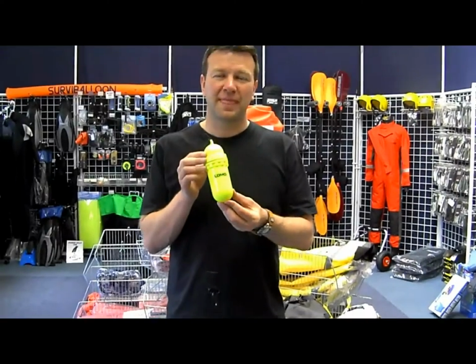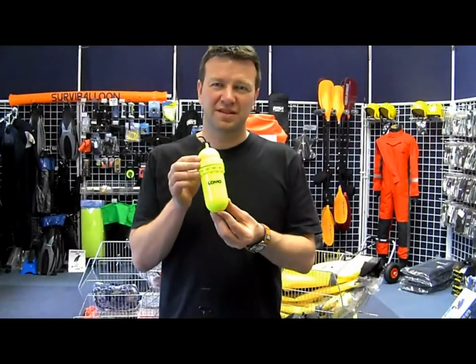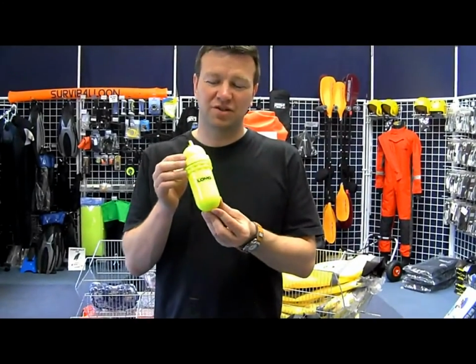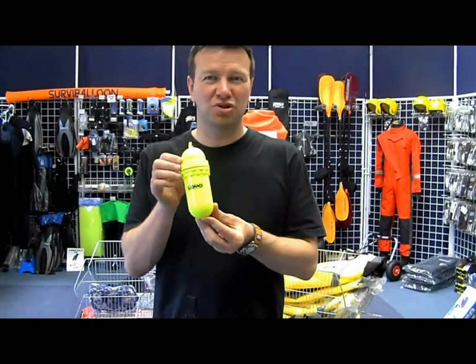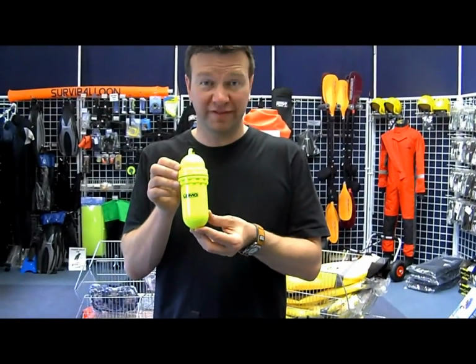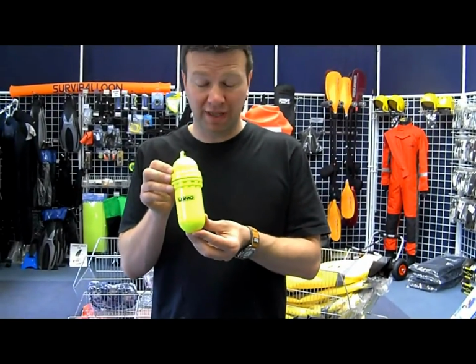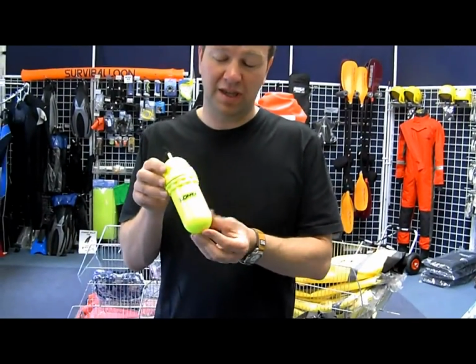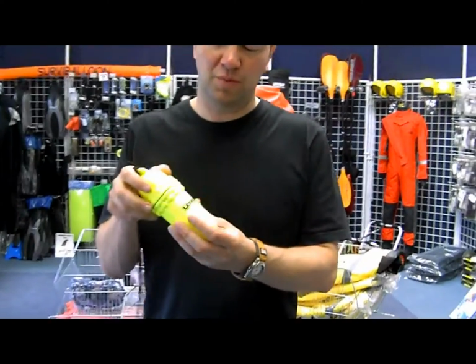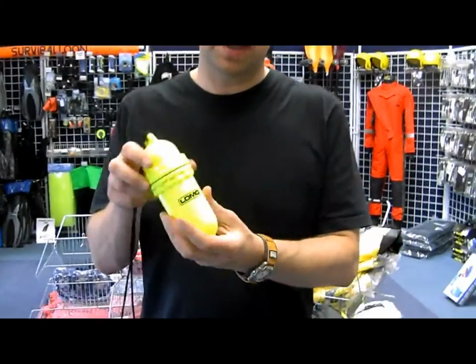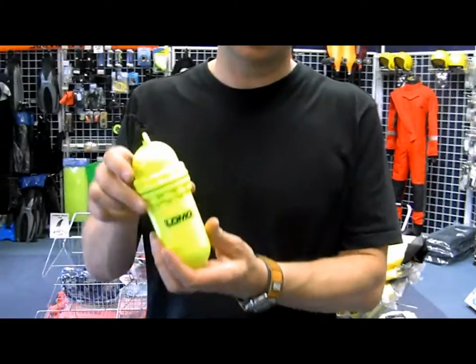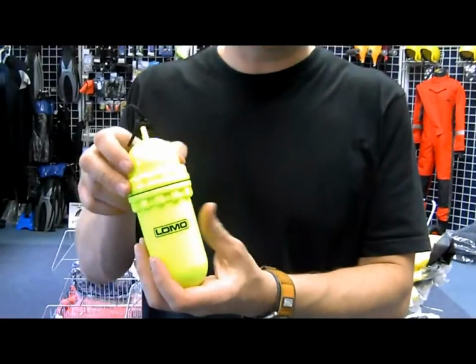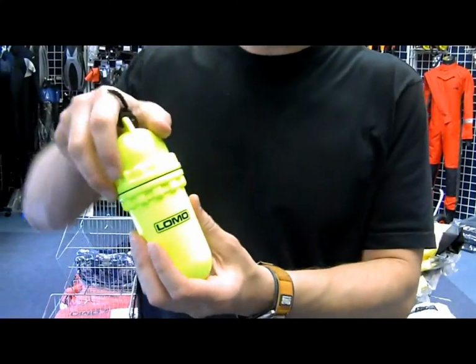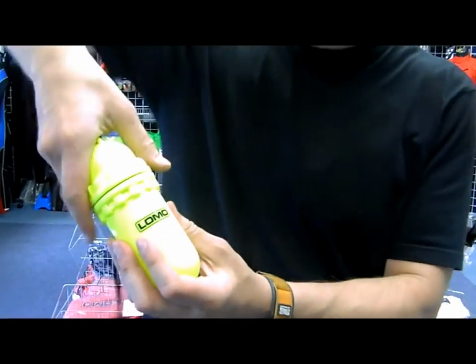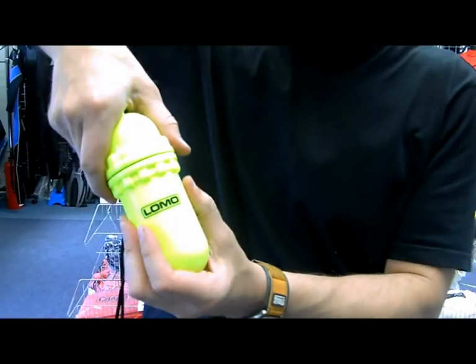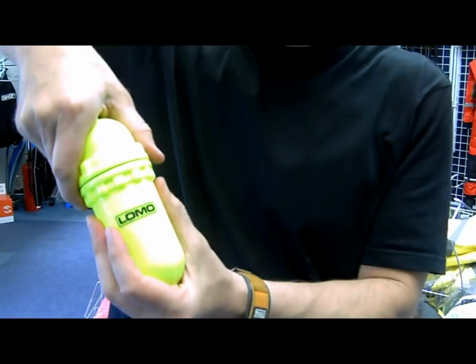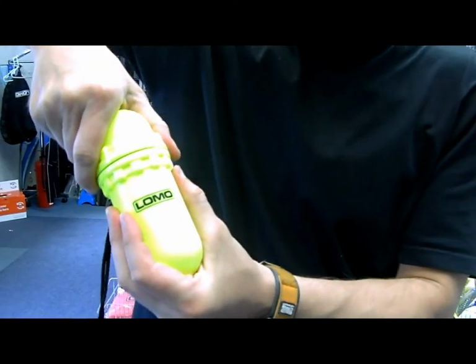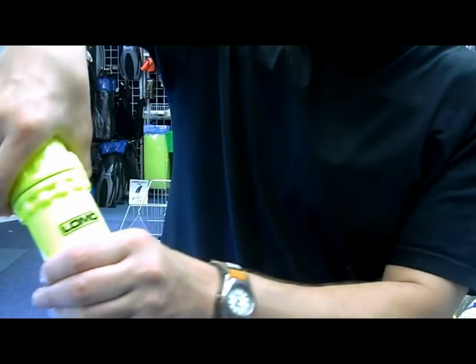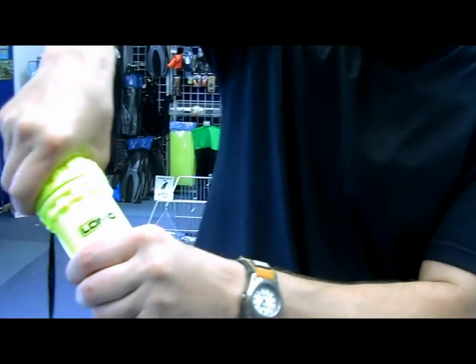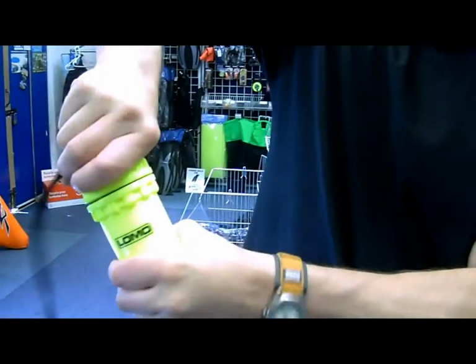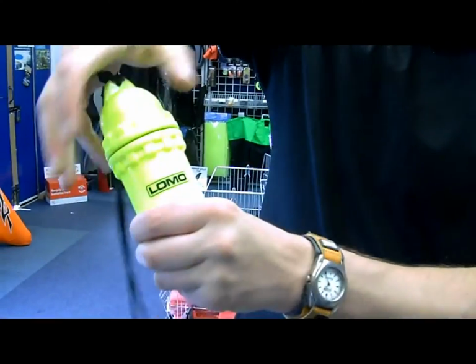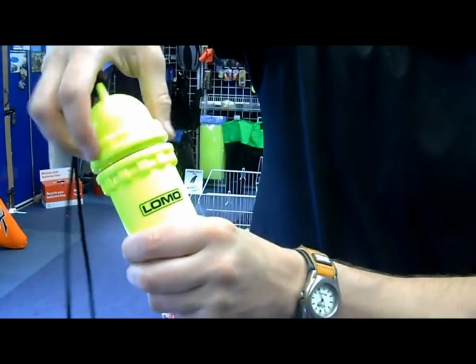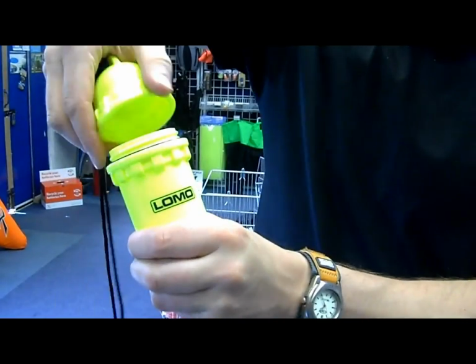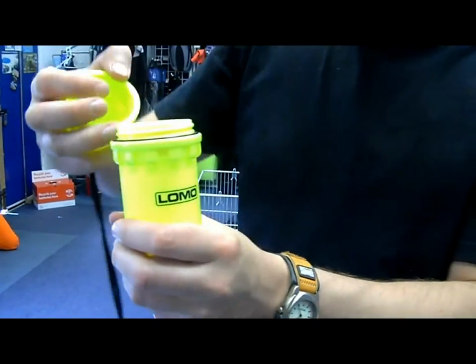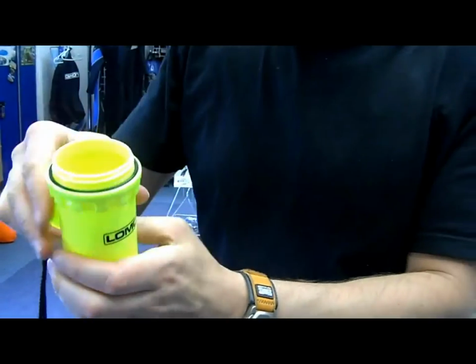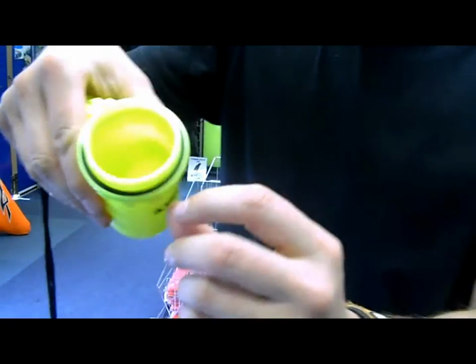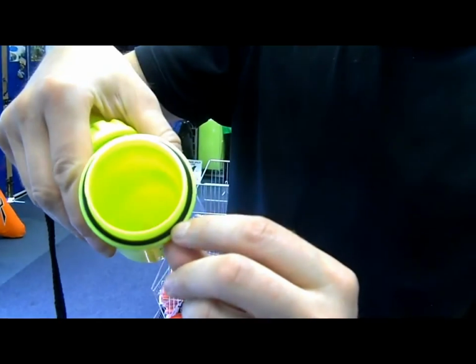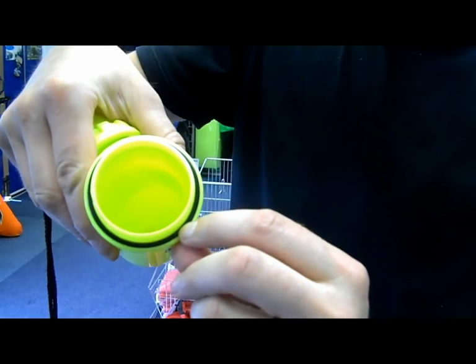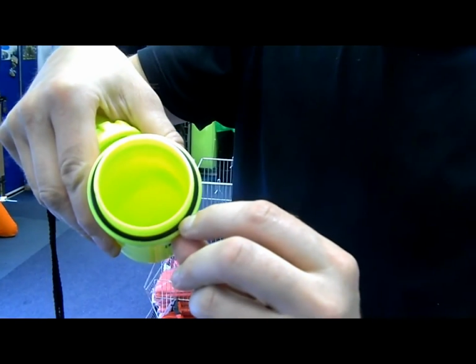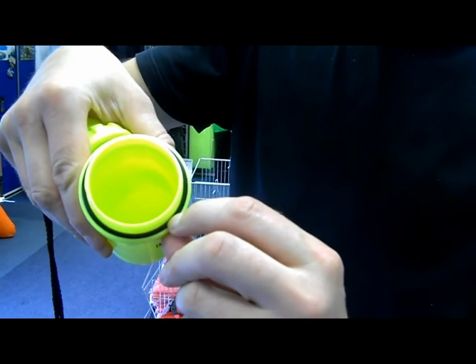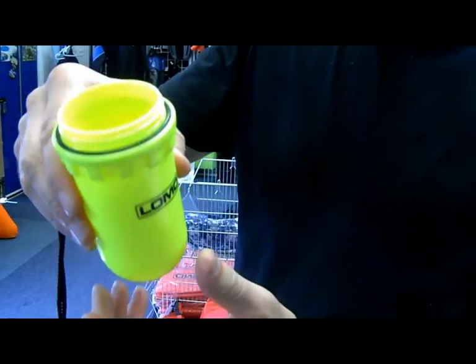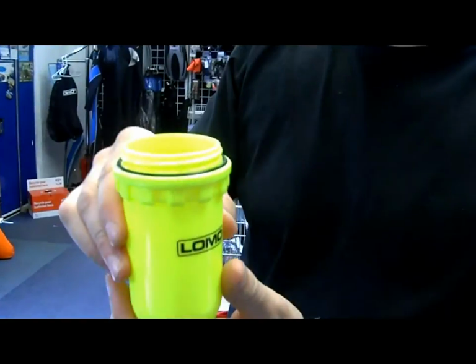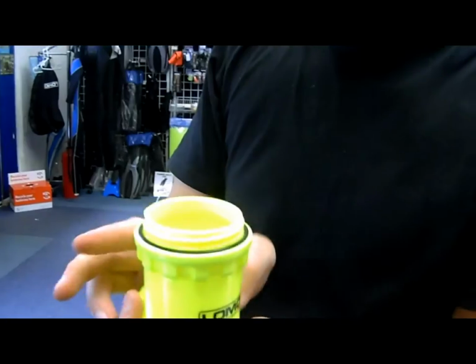This is dry box number 7. It's a cylindrical dry box, good for keeping small items dry. It's got a screw top and features a rubber o-ring to help seal from the water.